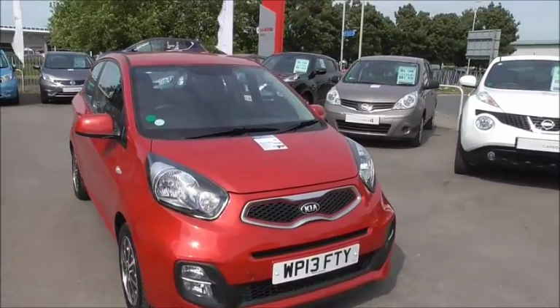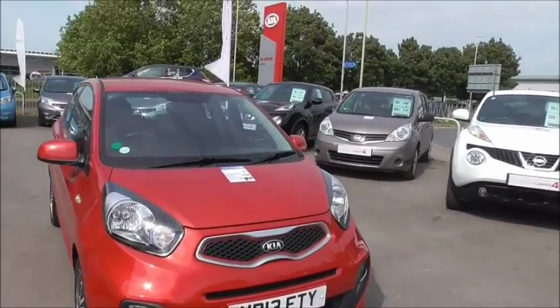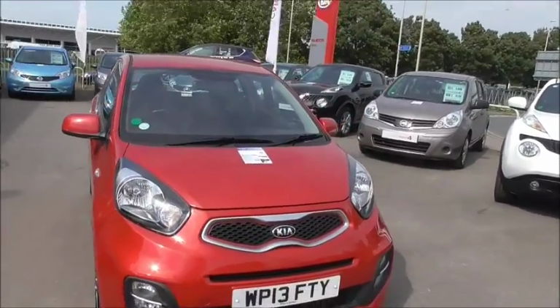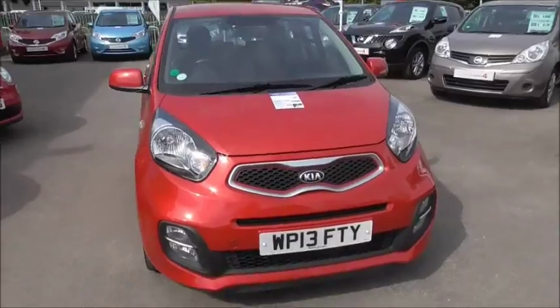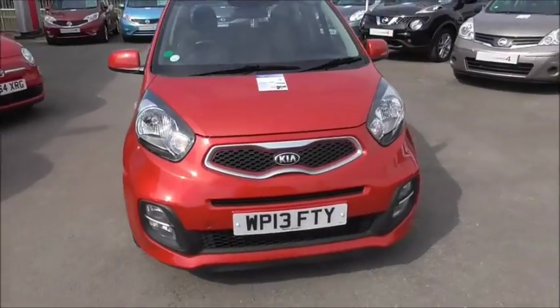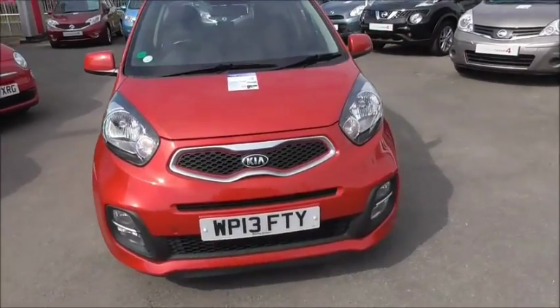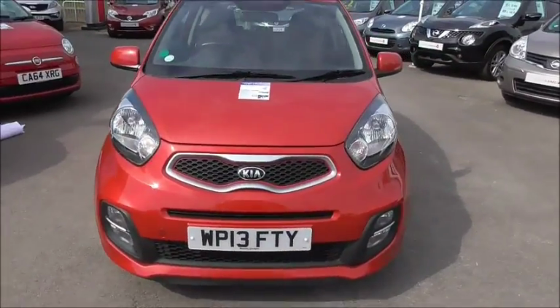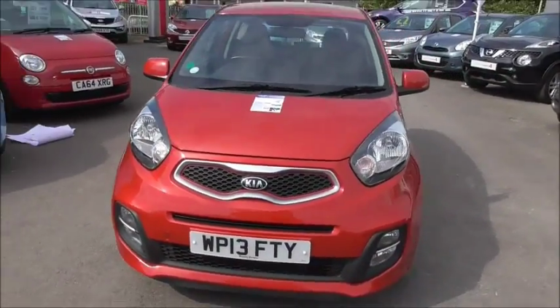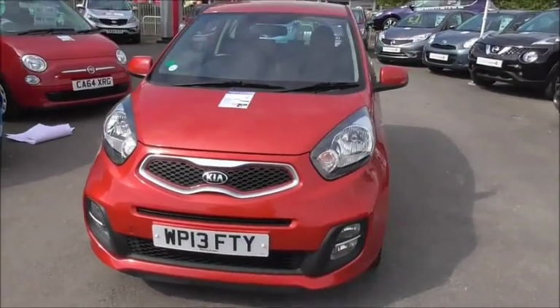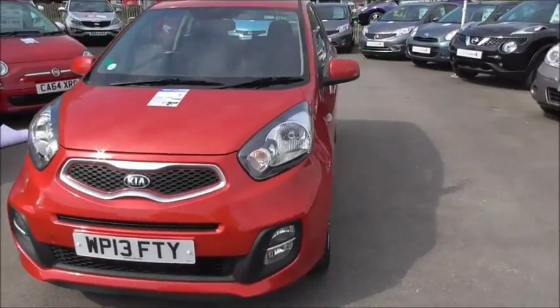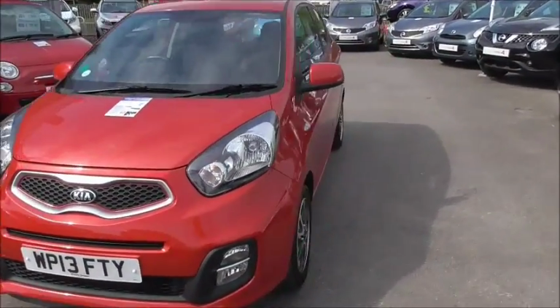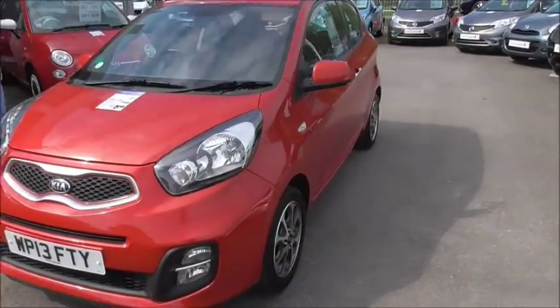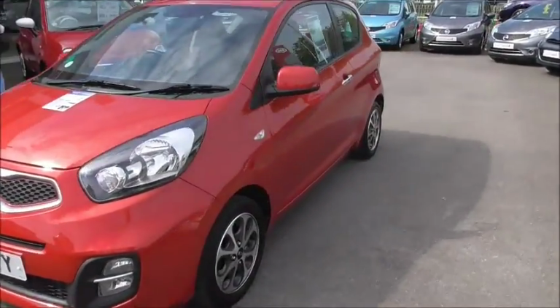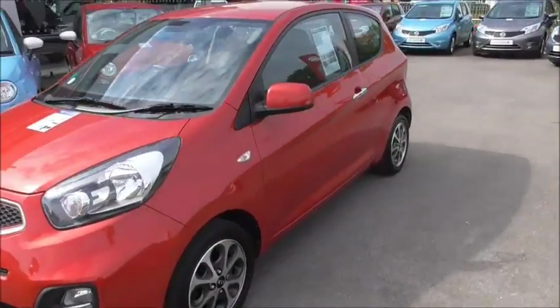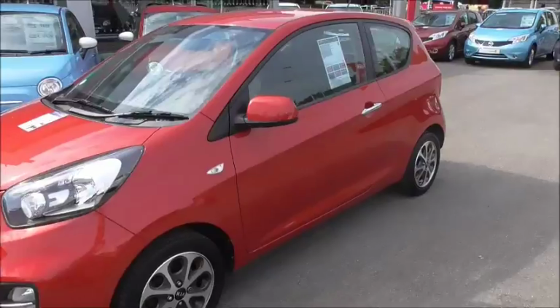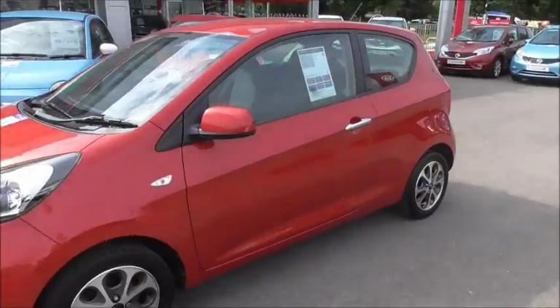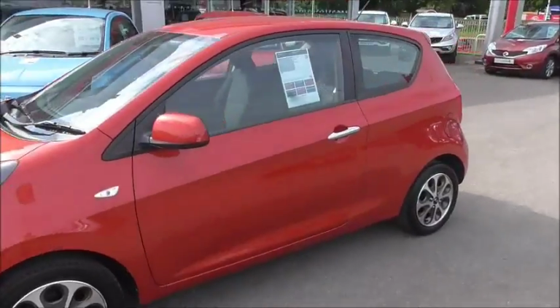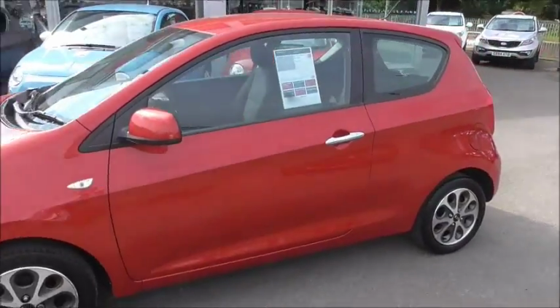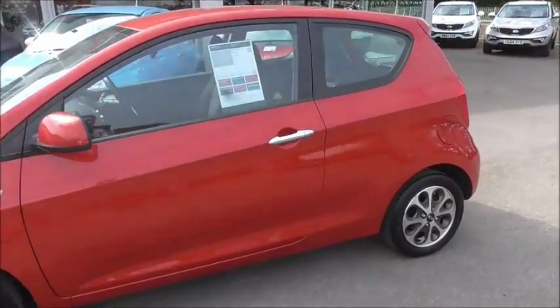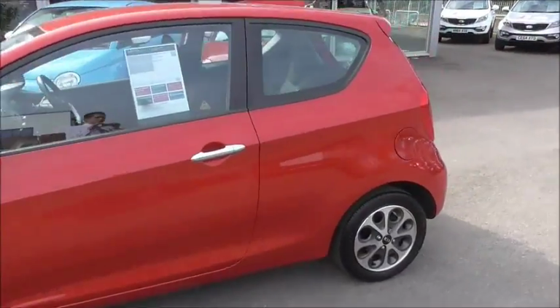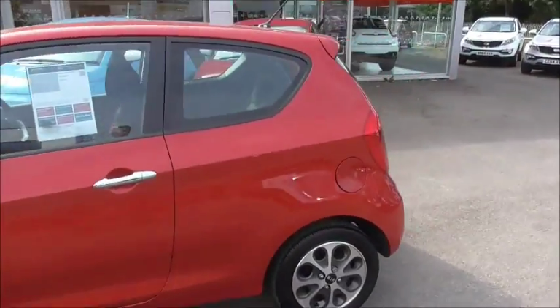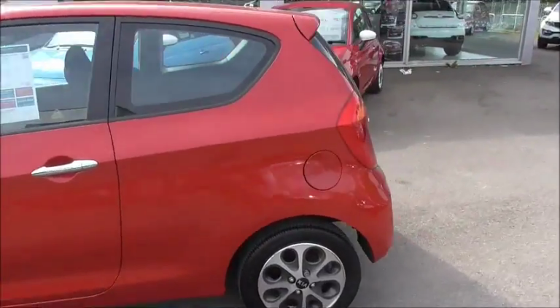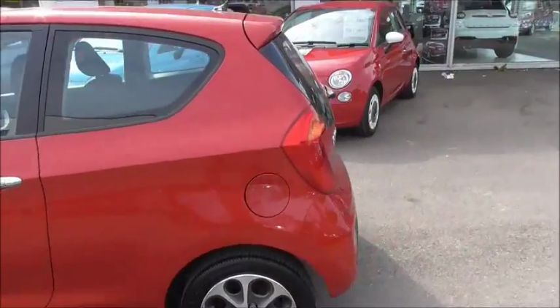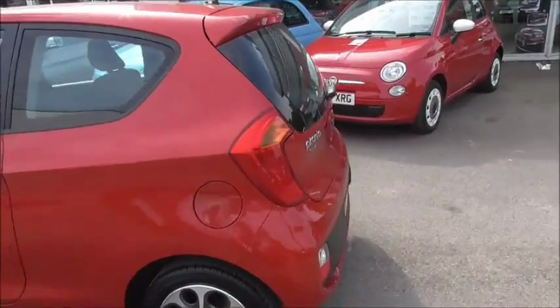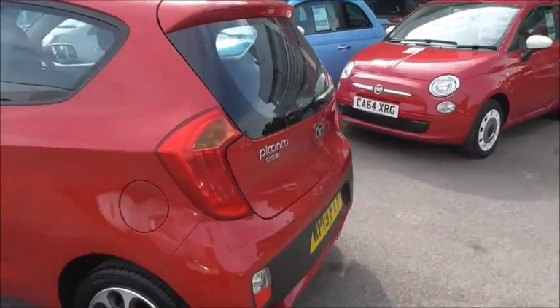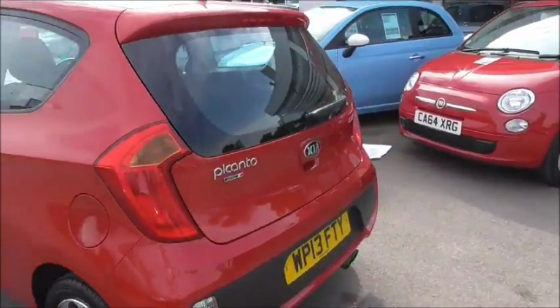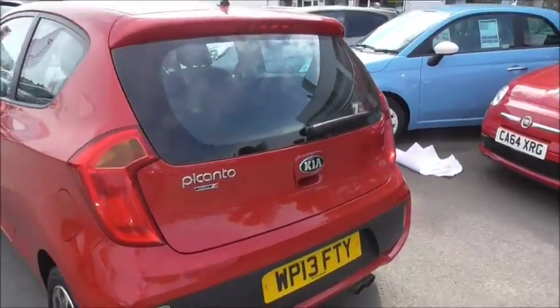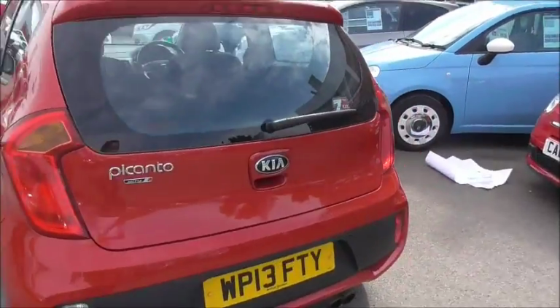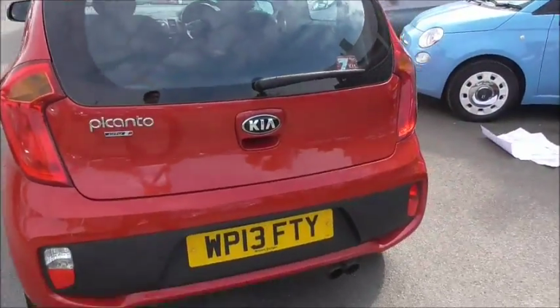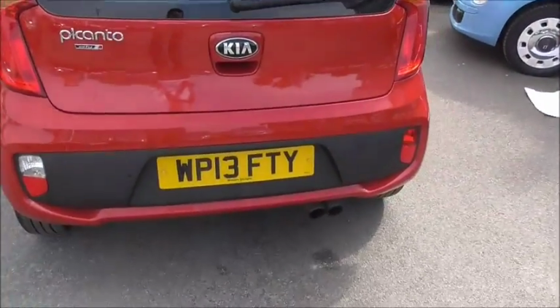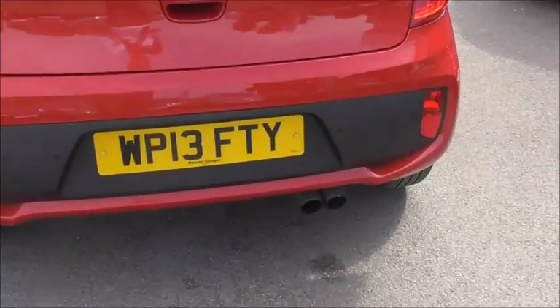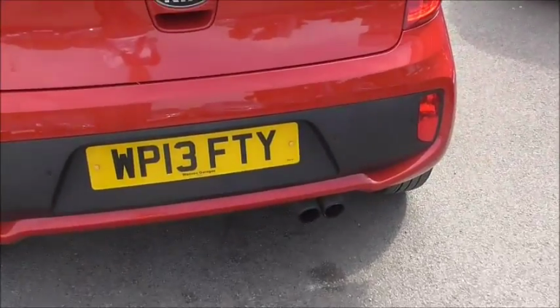As you can see, the vehicle is presenting in this lovely red colour. Moving round to the side, we have alloy wheels and body coloured door handles. Finally moving round to the back, we've got twin exhausts at the rear as well.